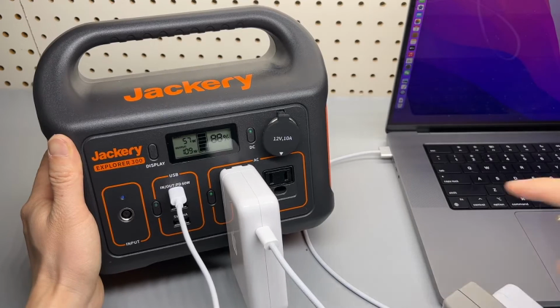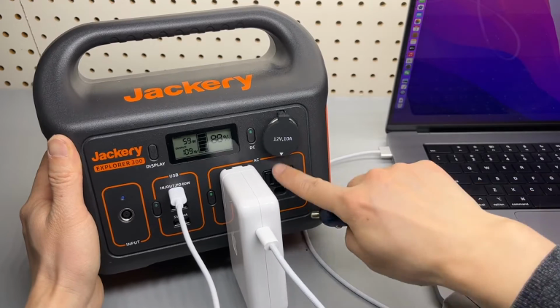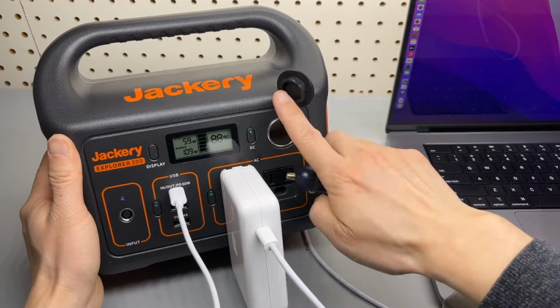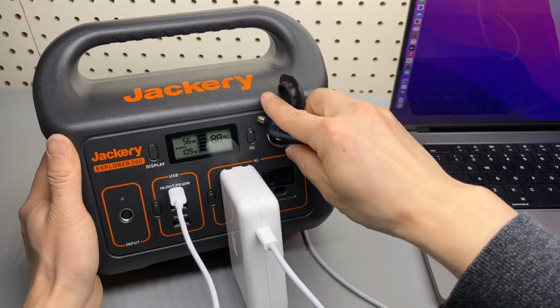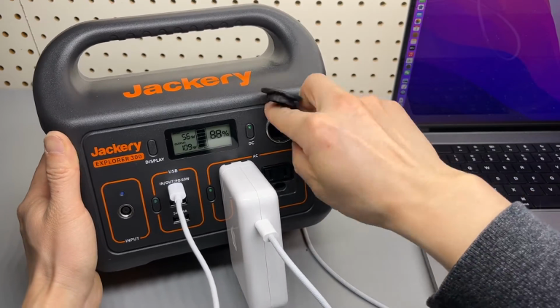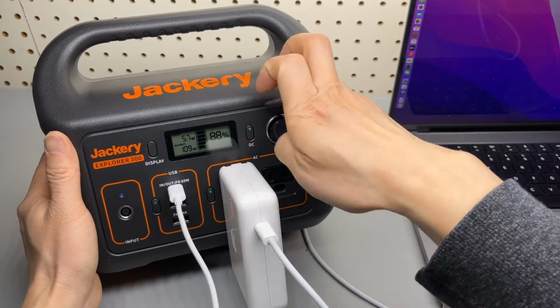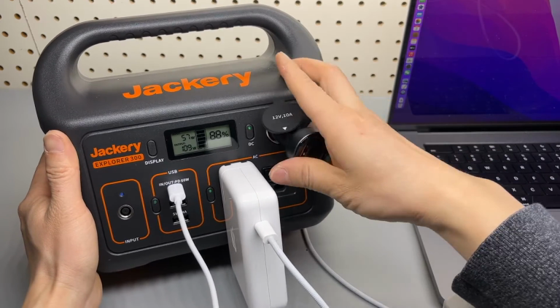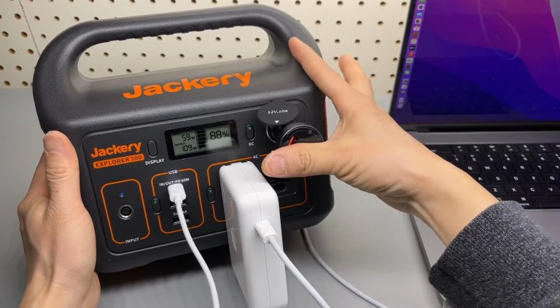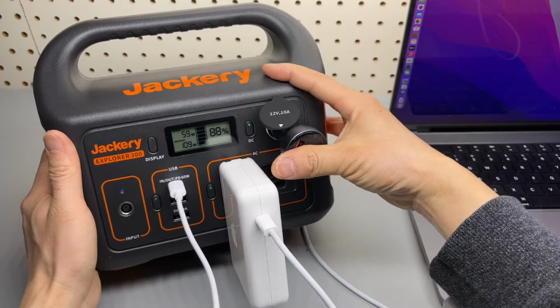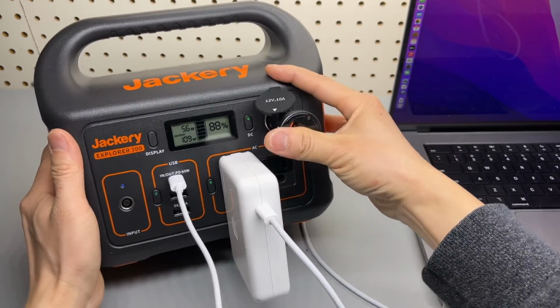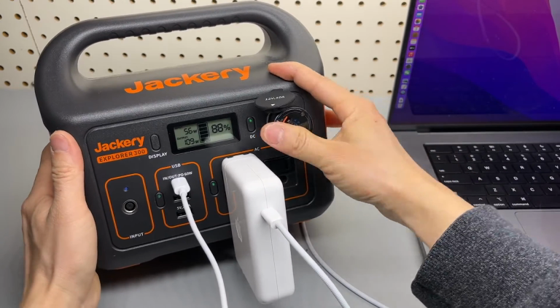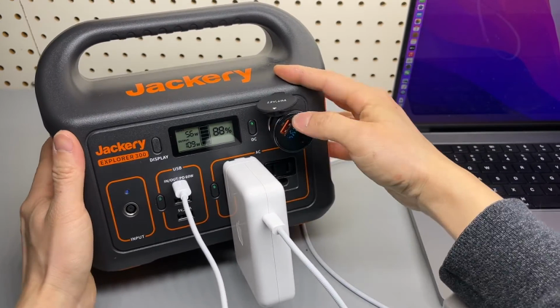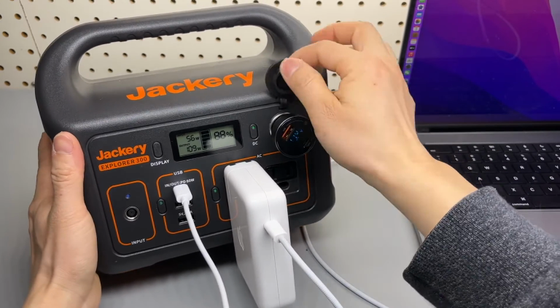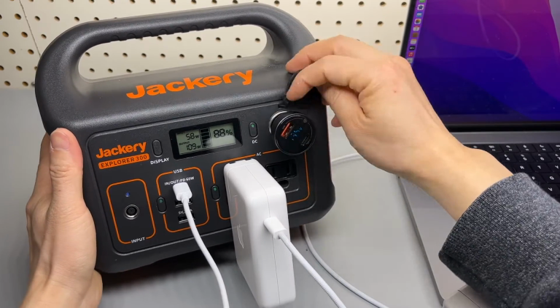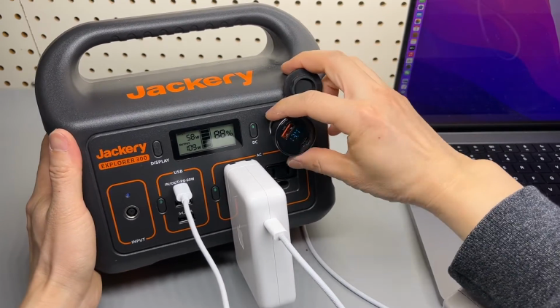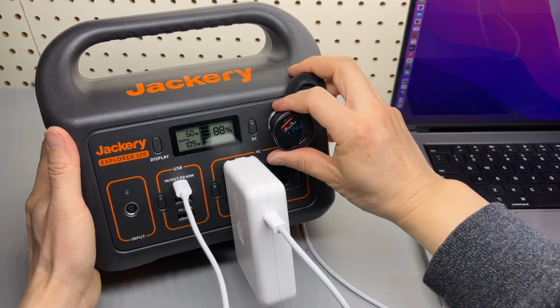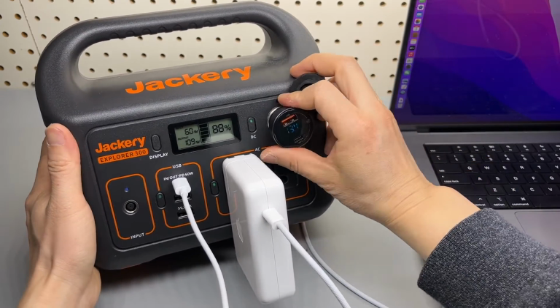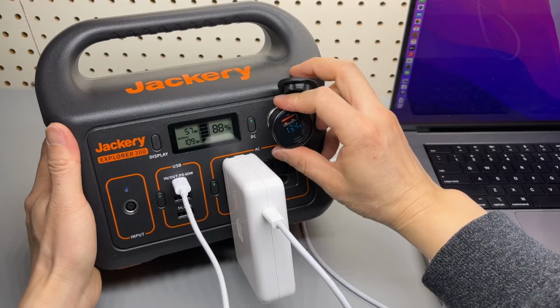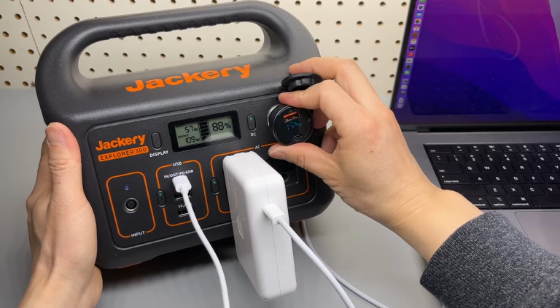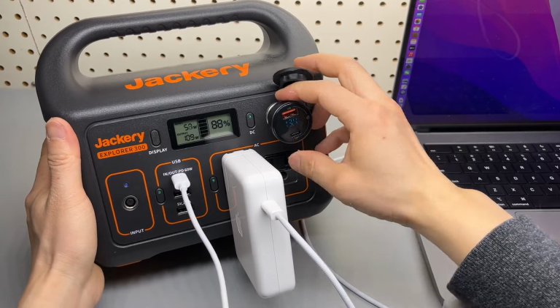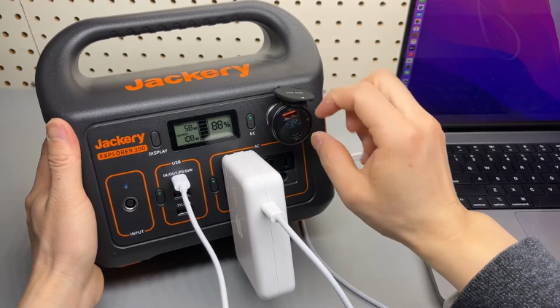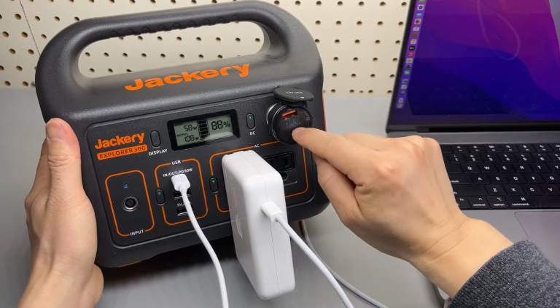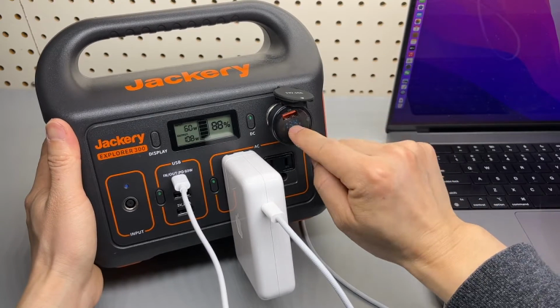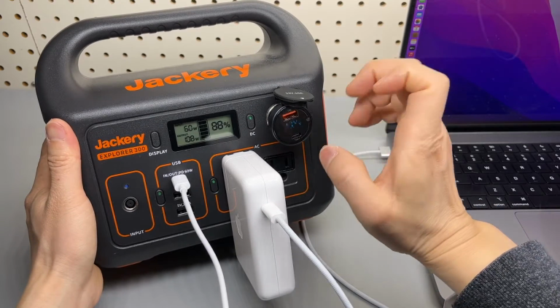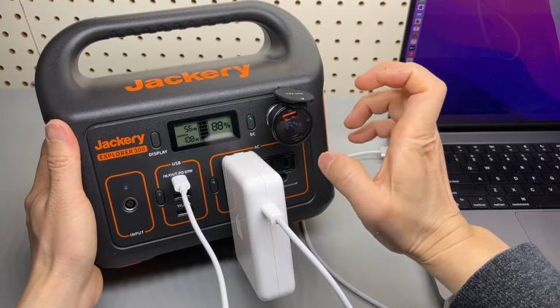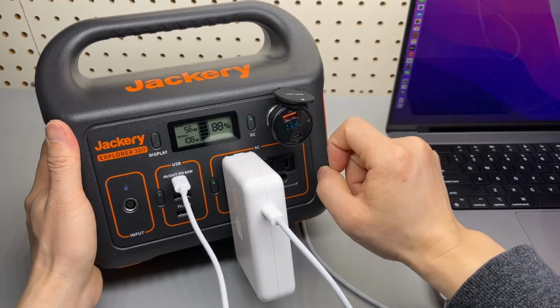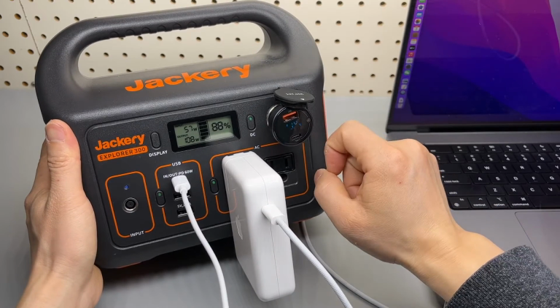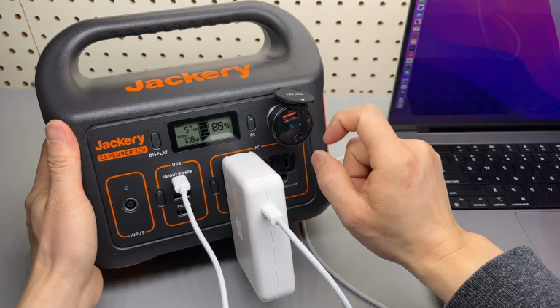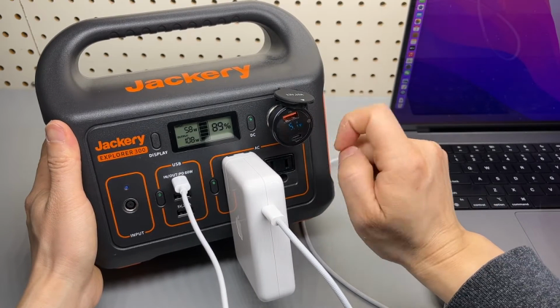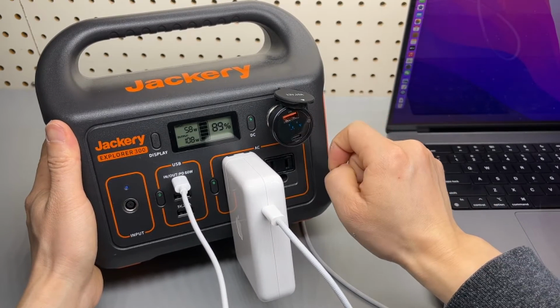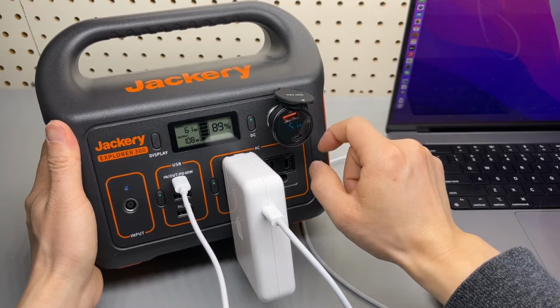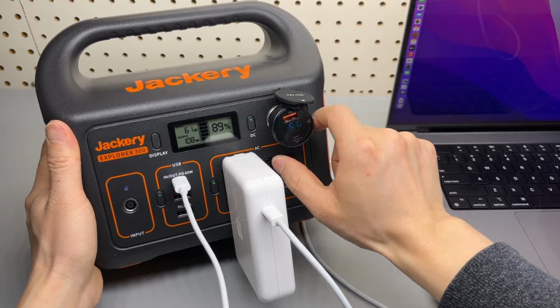You can plug in a lot more USB adapters to the 12-volt socket.